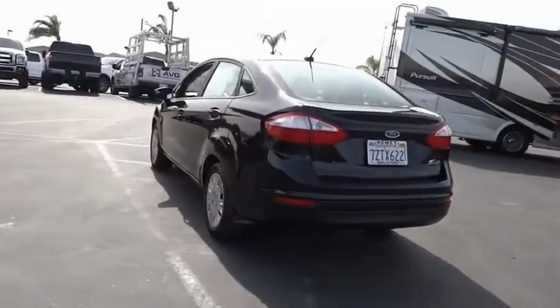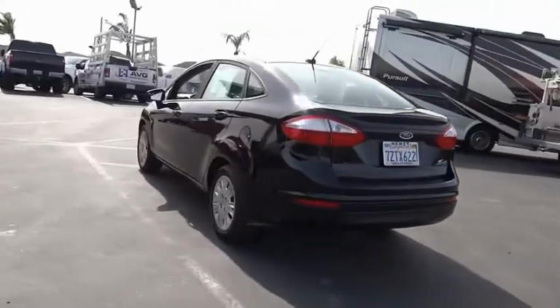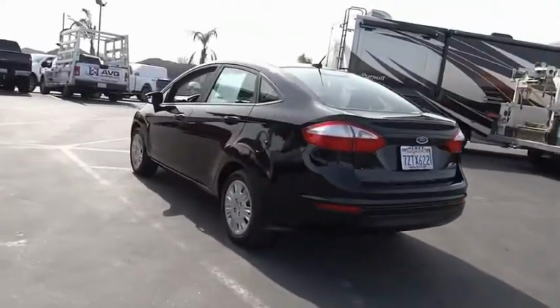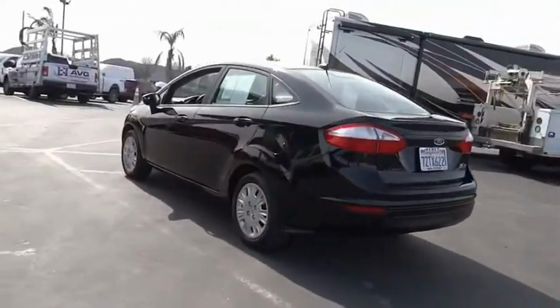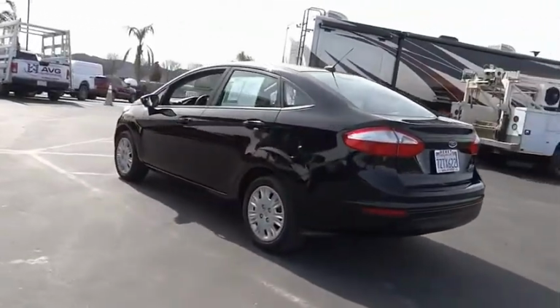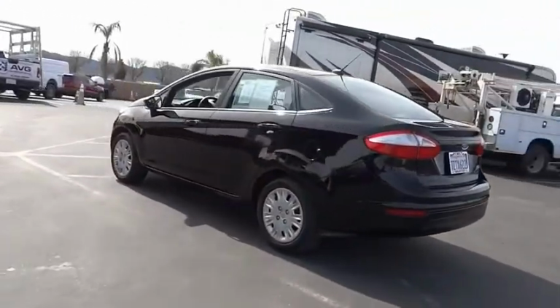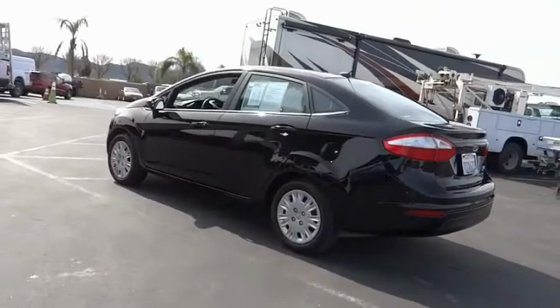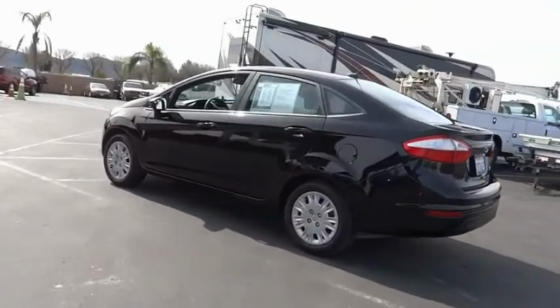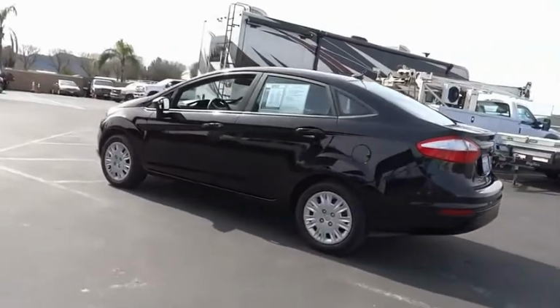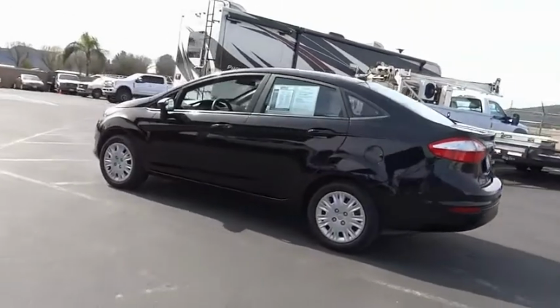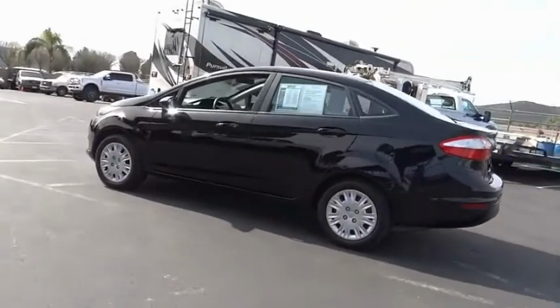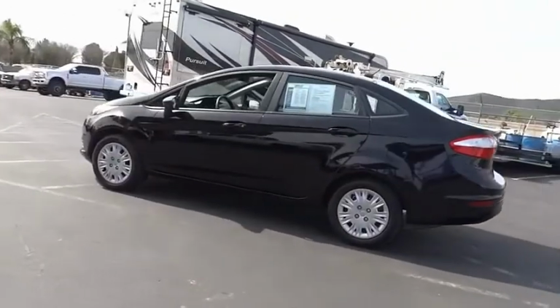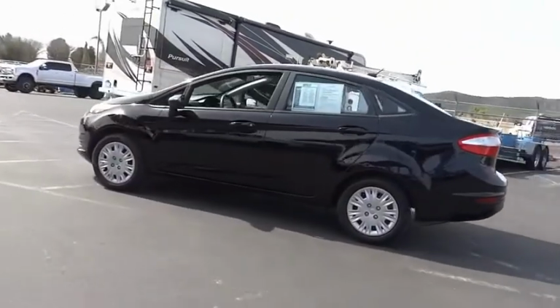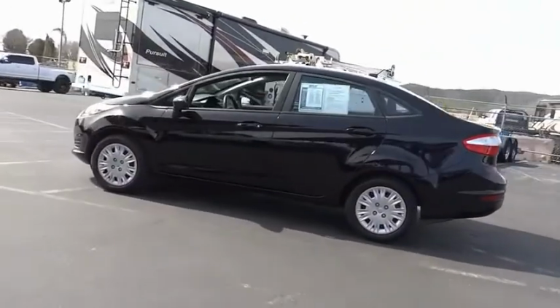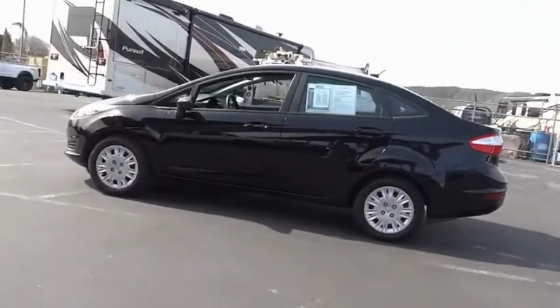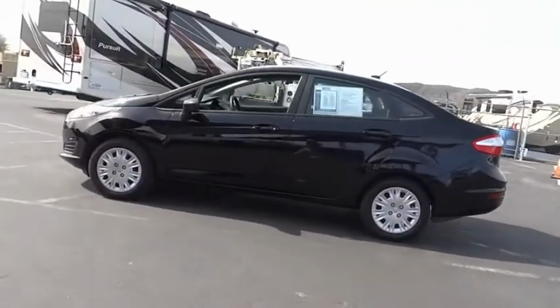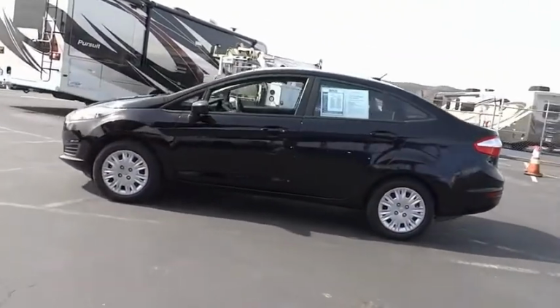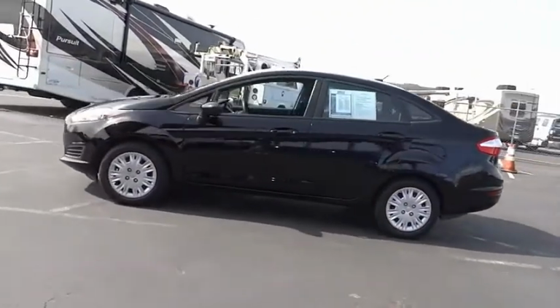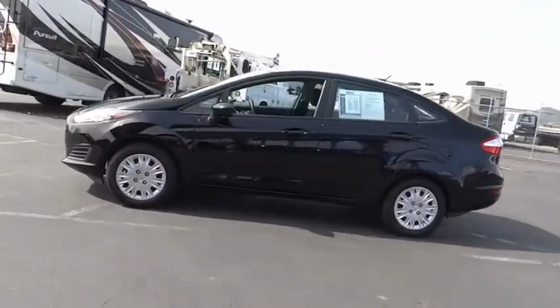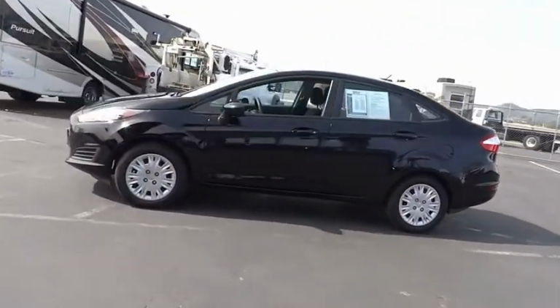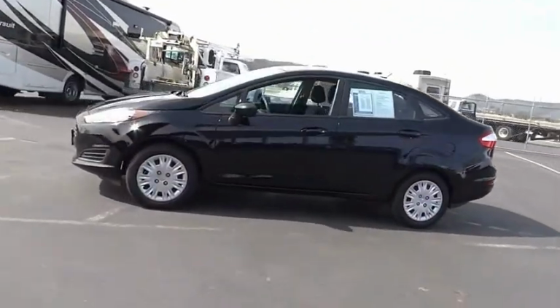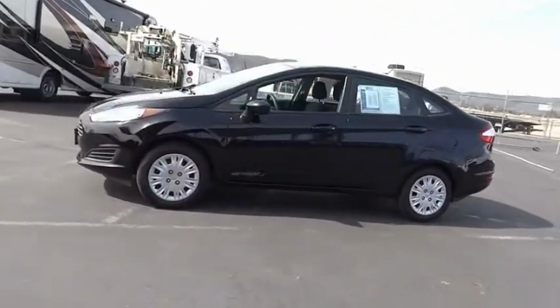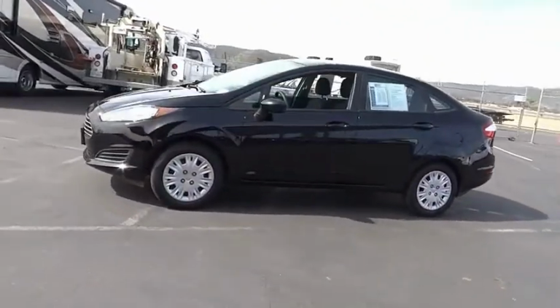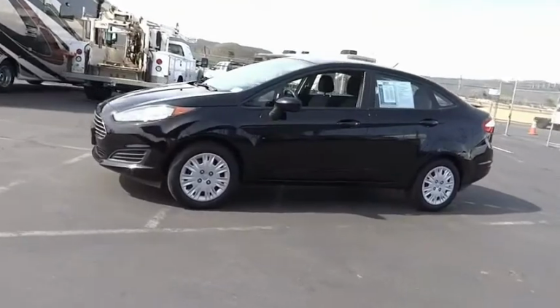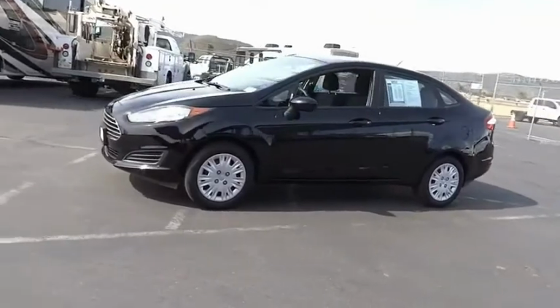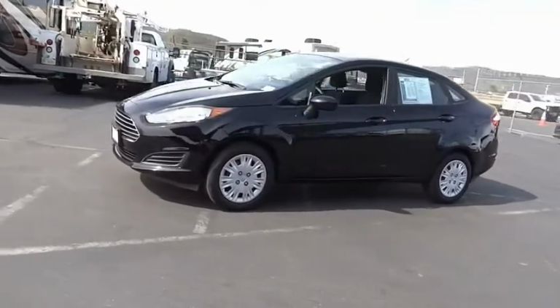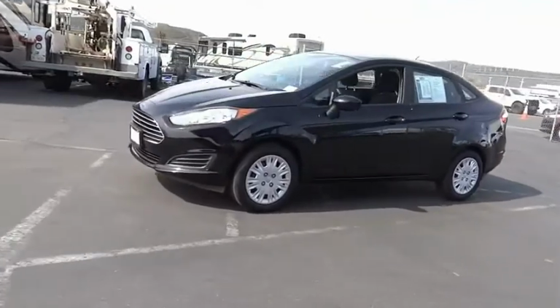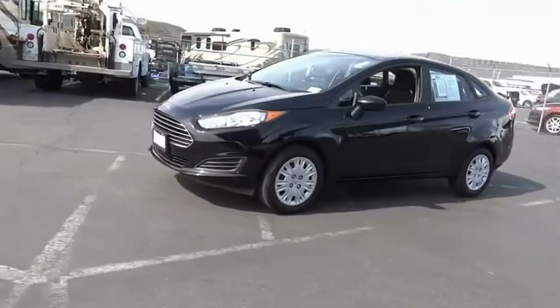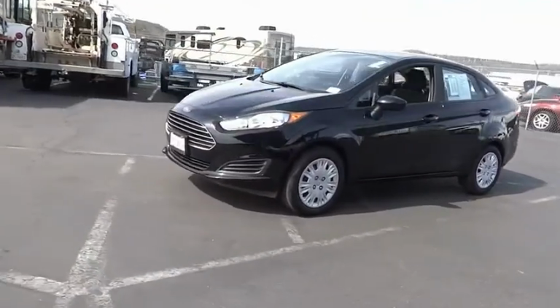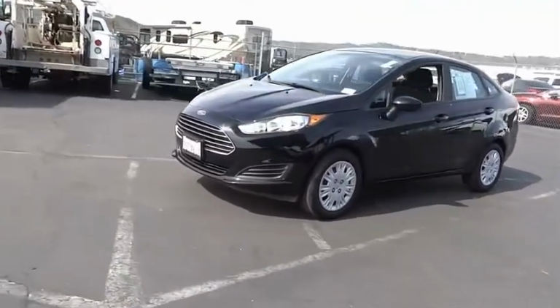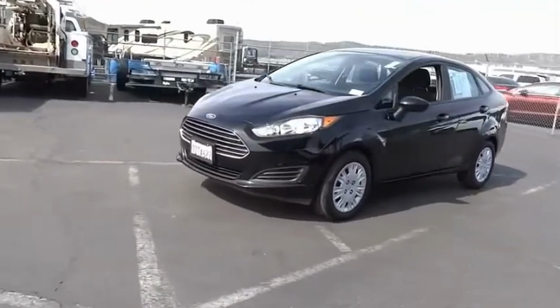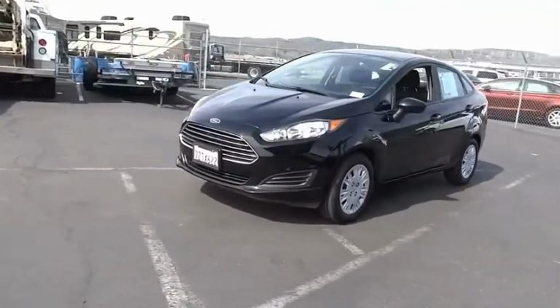Here are some of this vehicle's great options: electronic stability control, traction control, remote keyless entry, front wheel independent suspension, and rear window defroster.